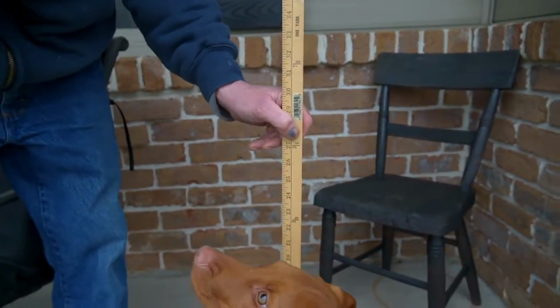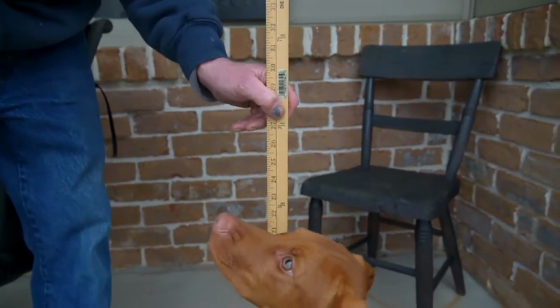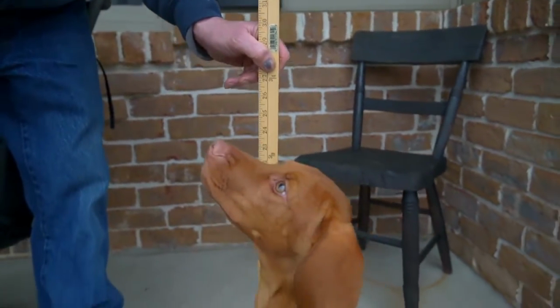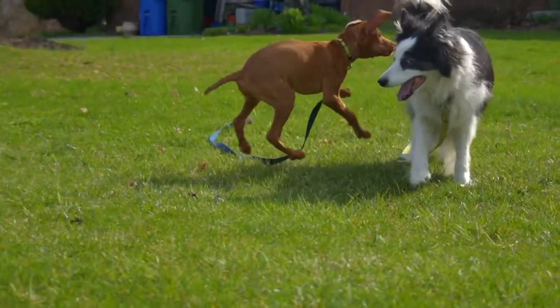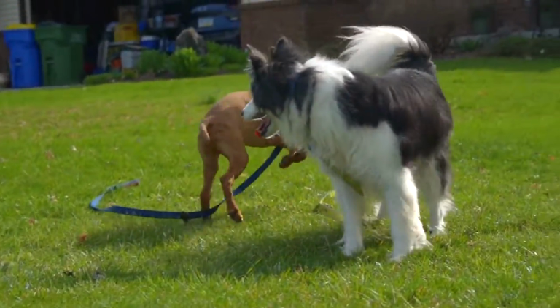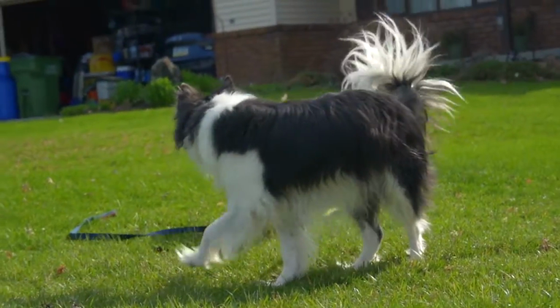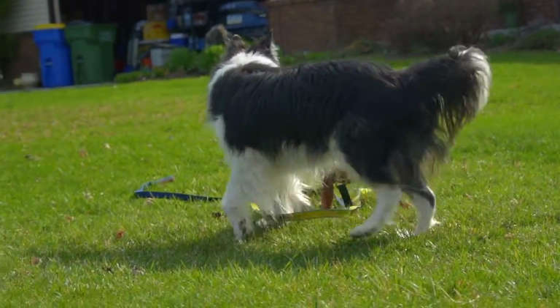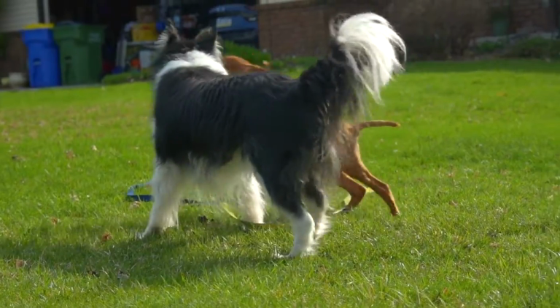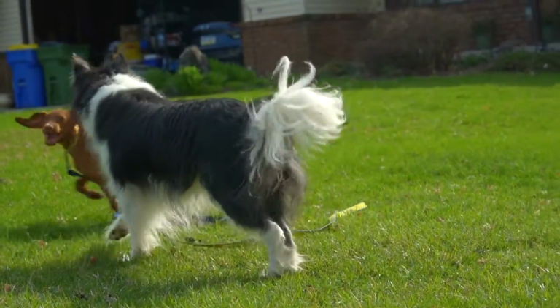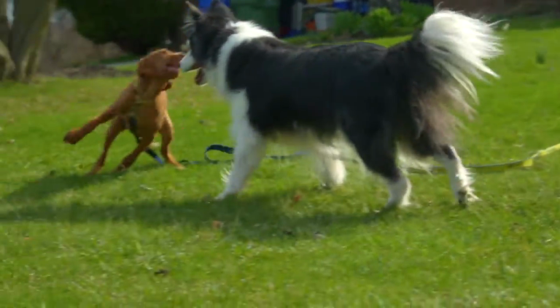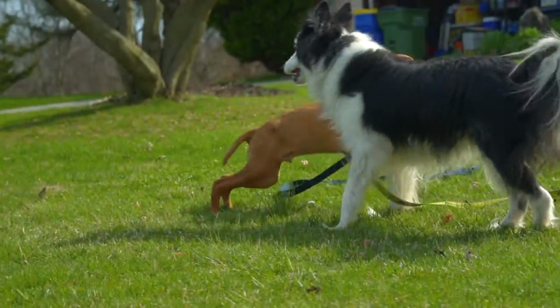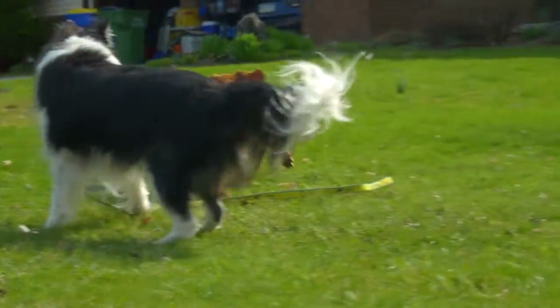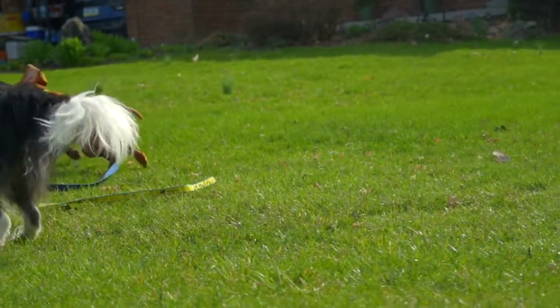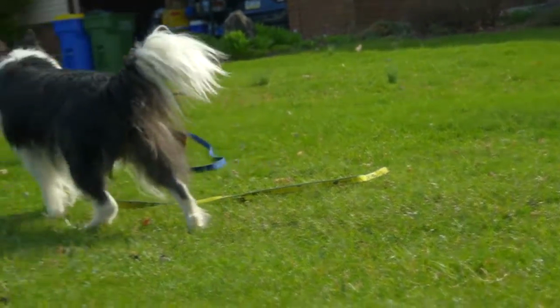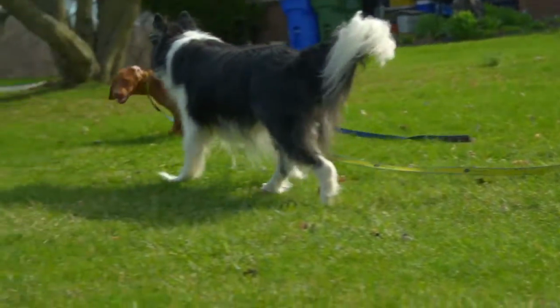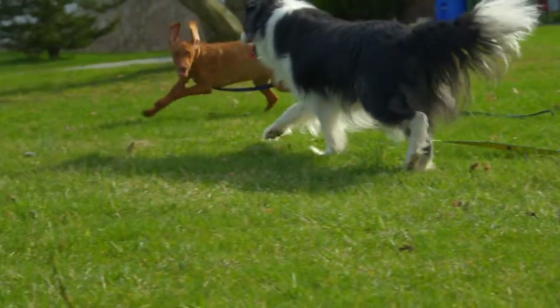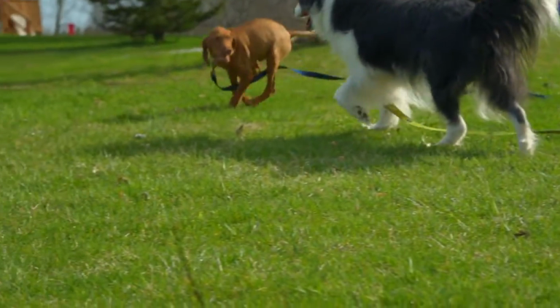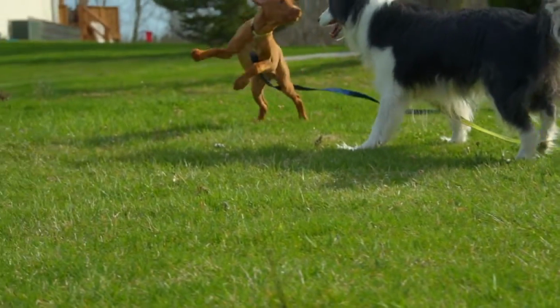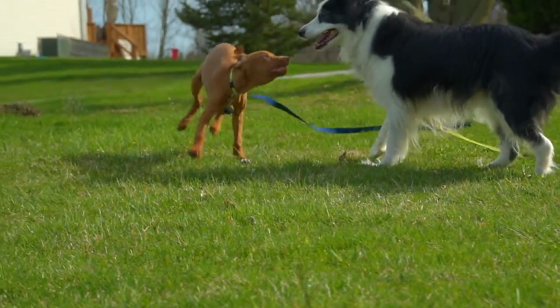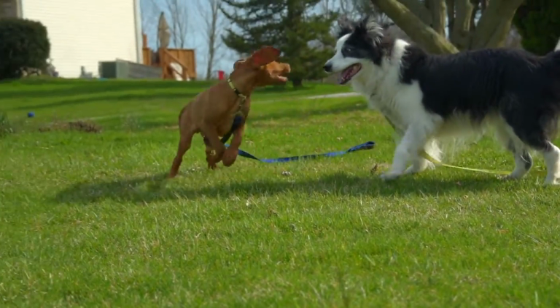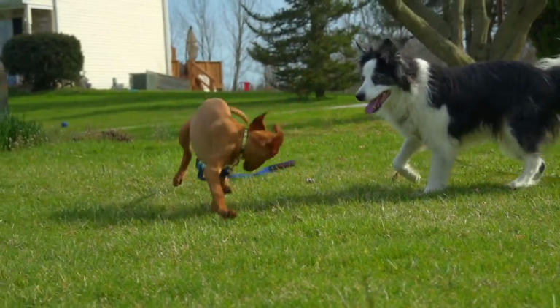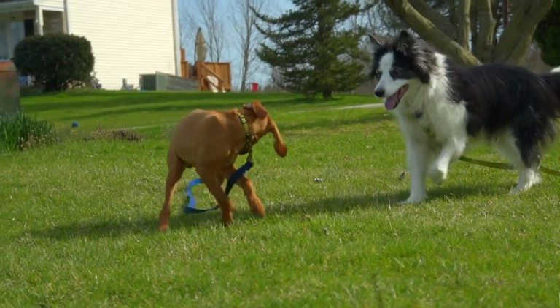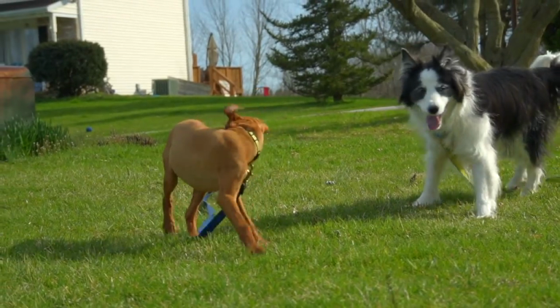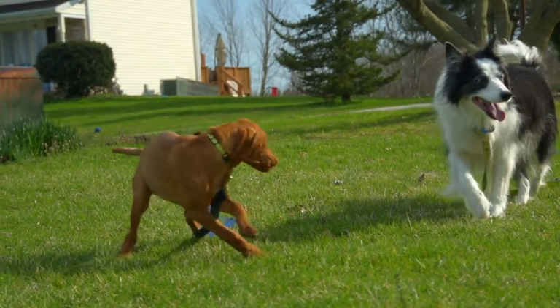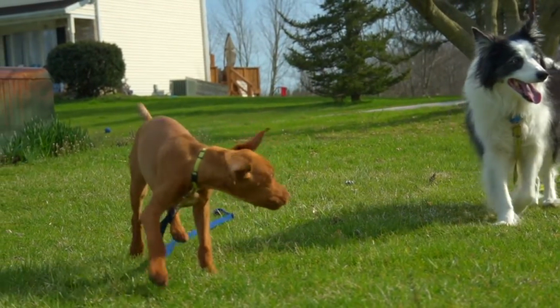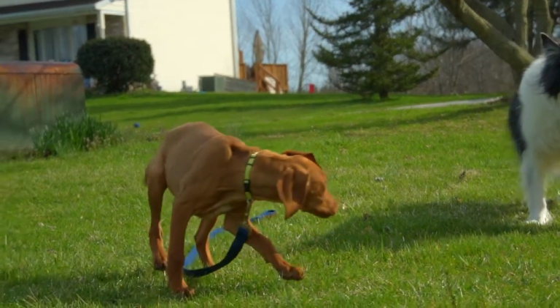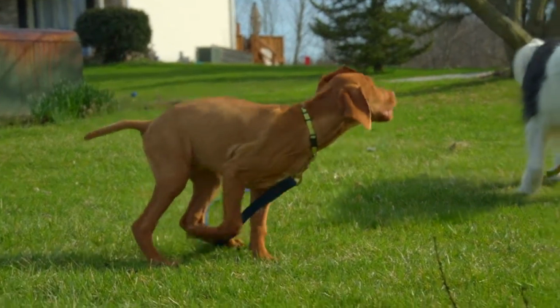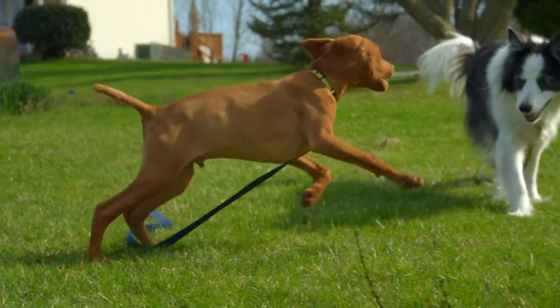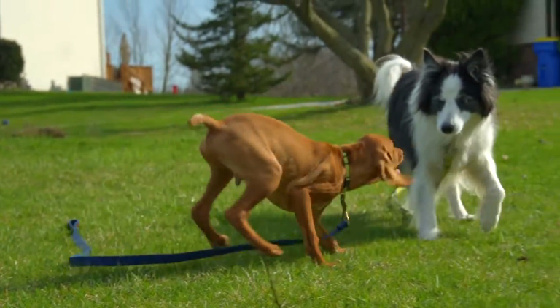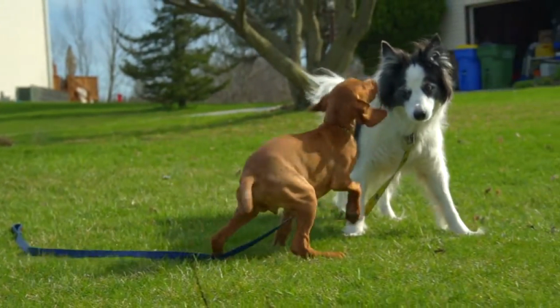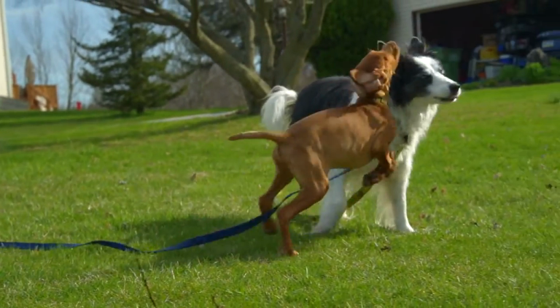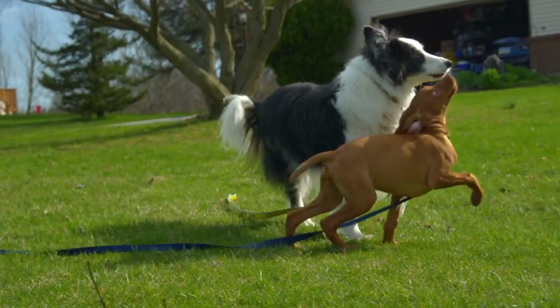Booter also made a friend this week. His name is Marco, and he is my aunt and uncle's dog. It took a good 10 minutes for them to warm up to each other, but after that it was playtime.